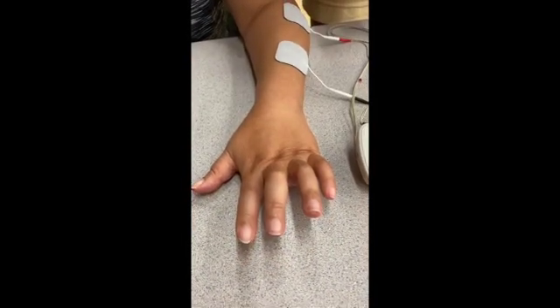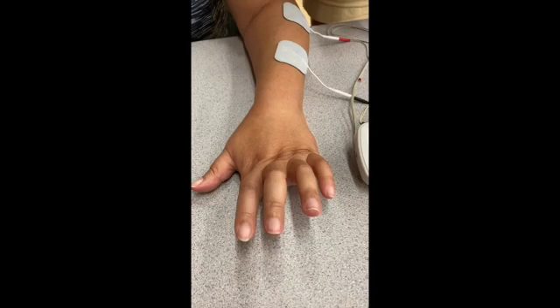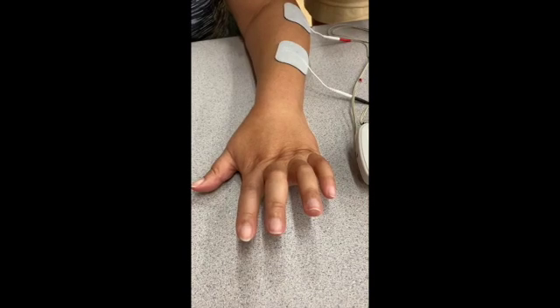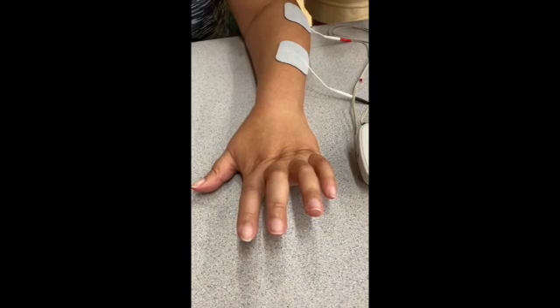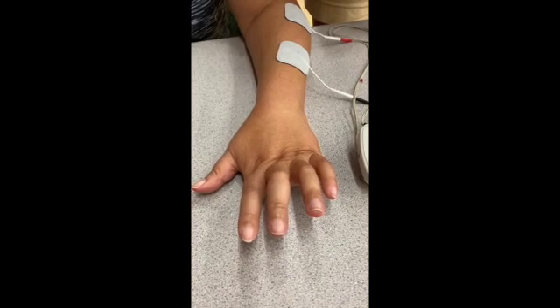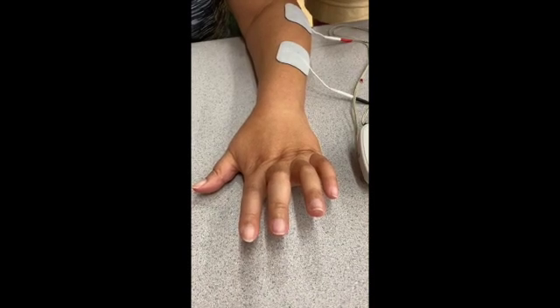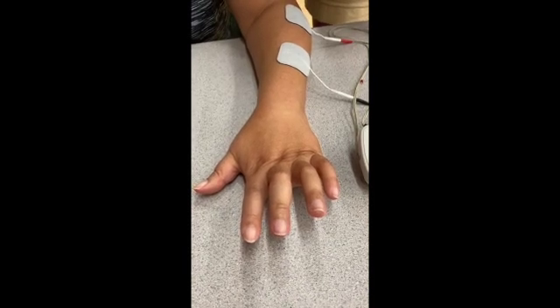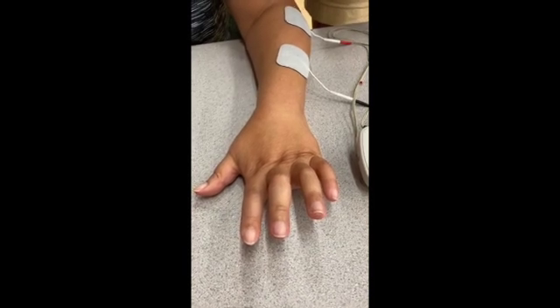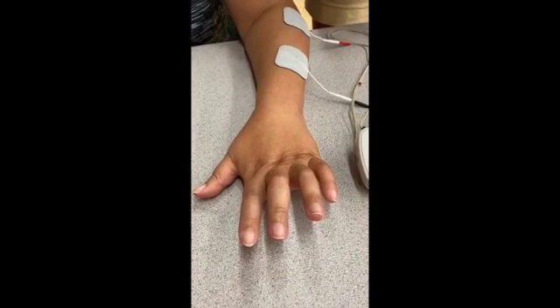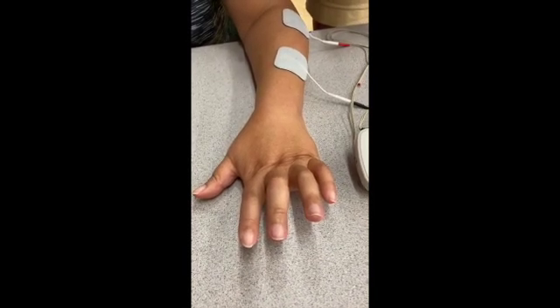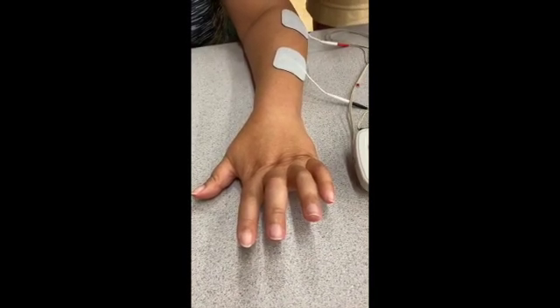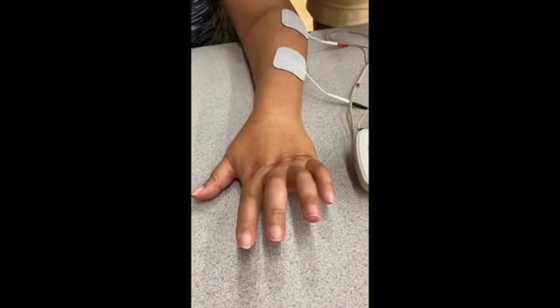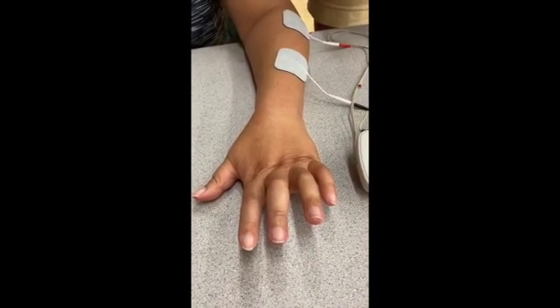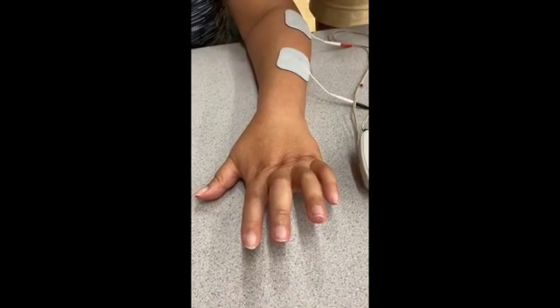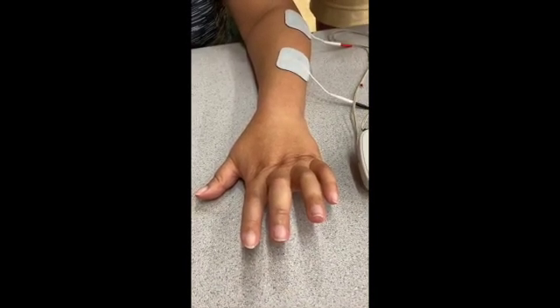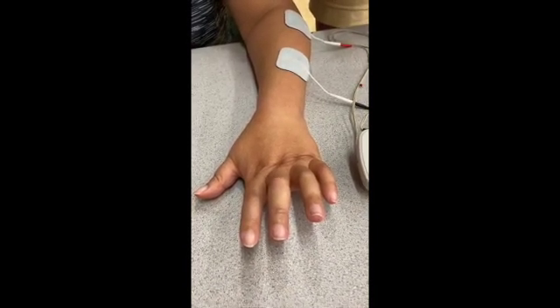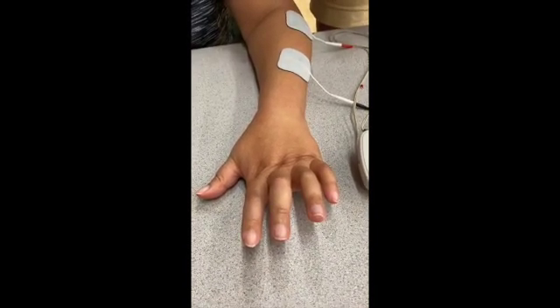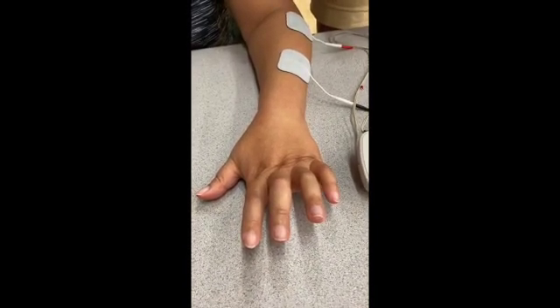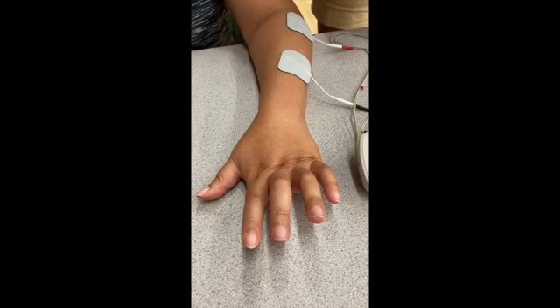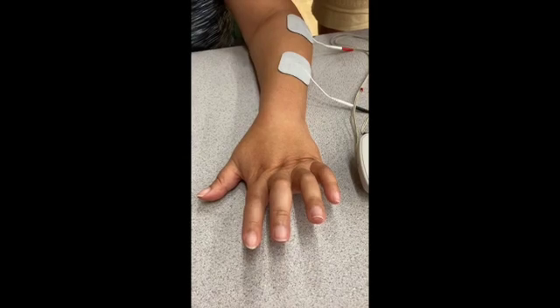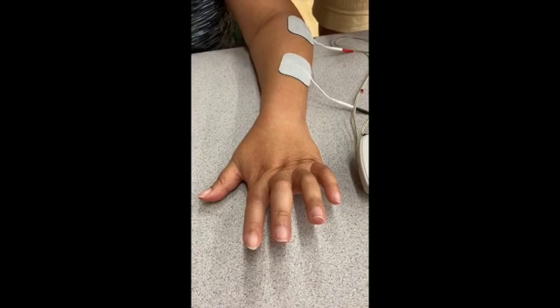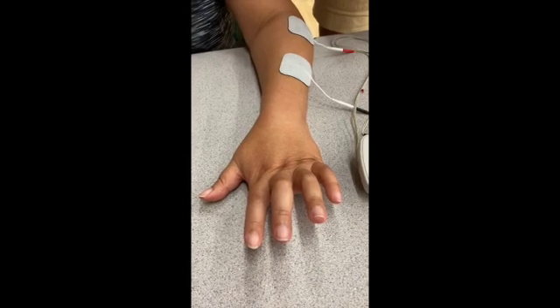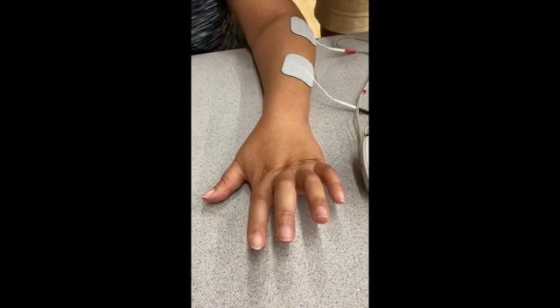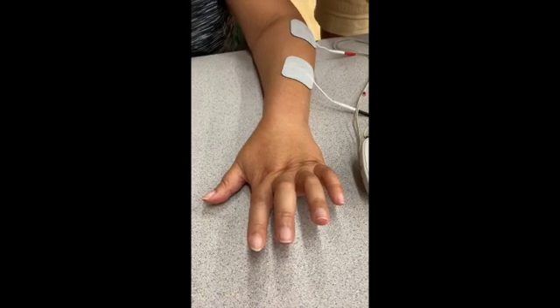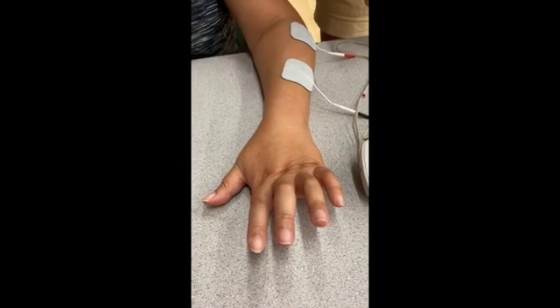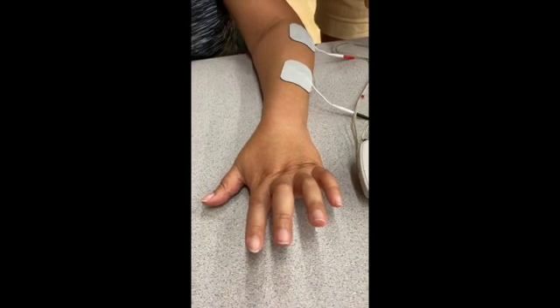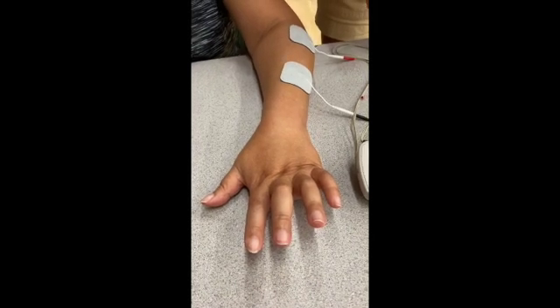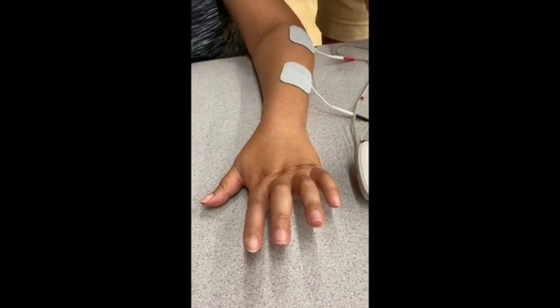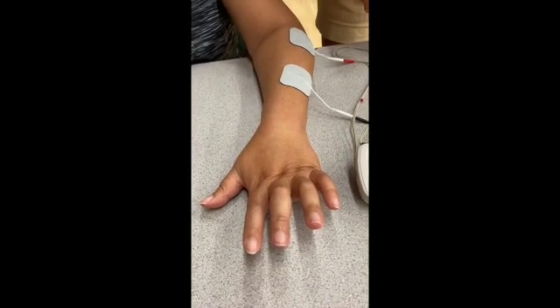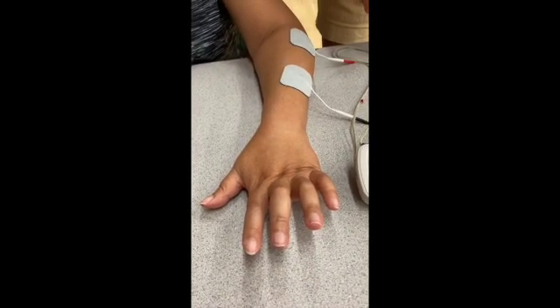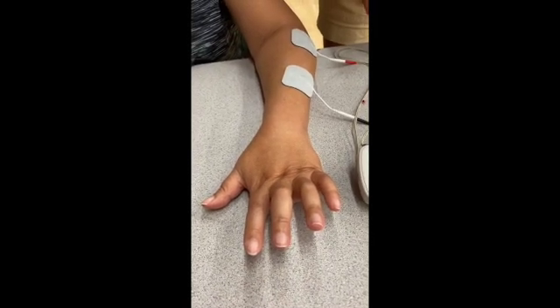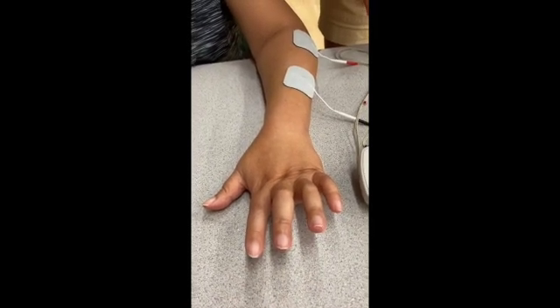You may need to turn up the intensity depending on the person. The use of e-stim, particularly for finger extension, can help with functional activities that involve release of objects.